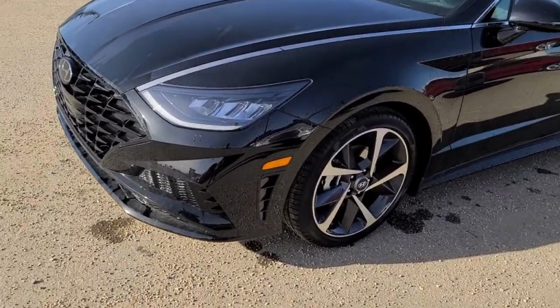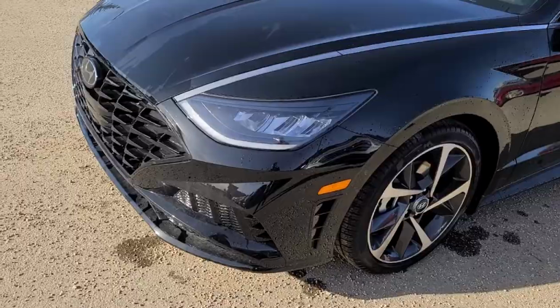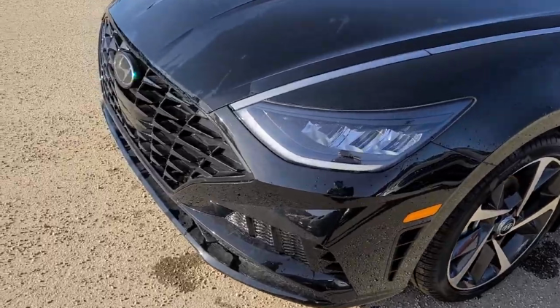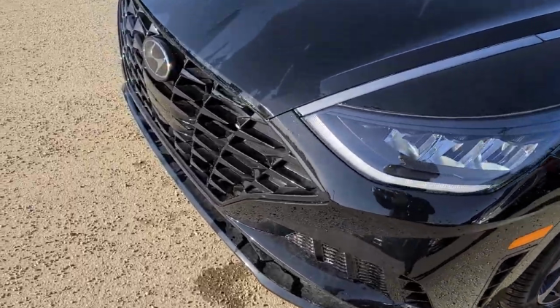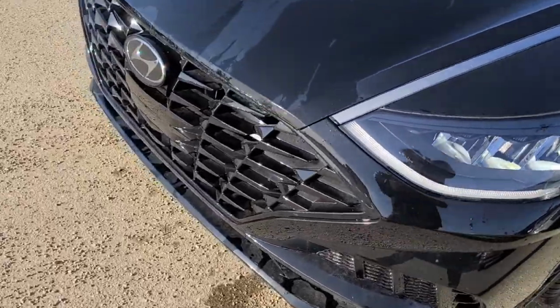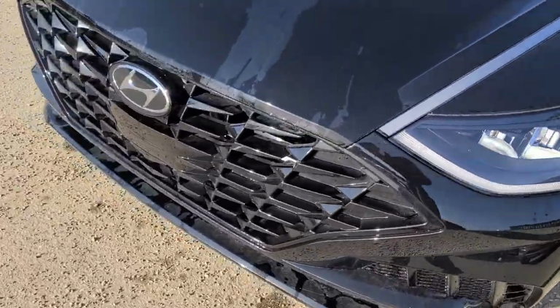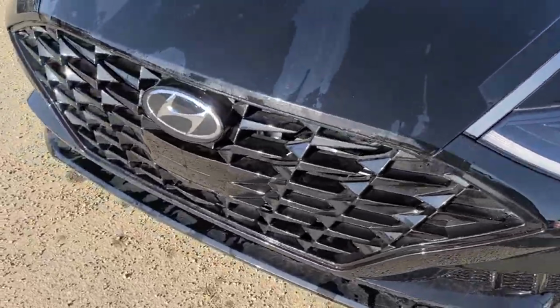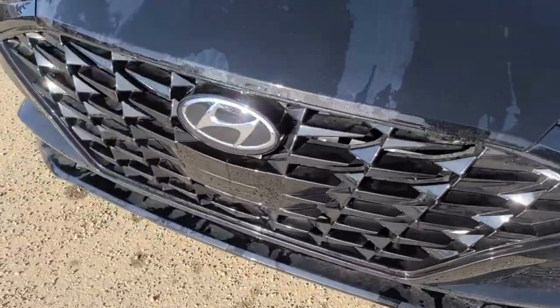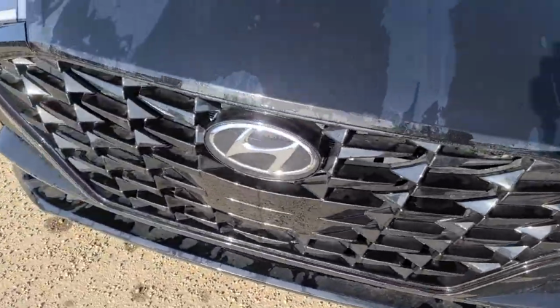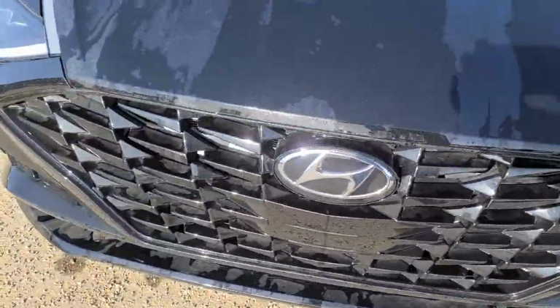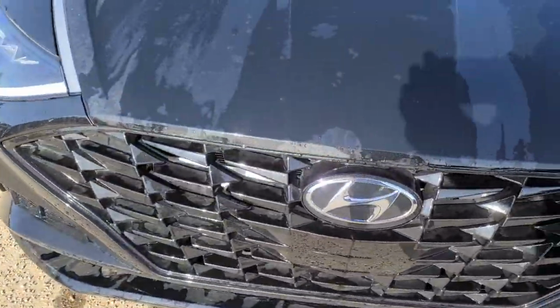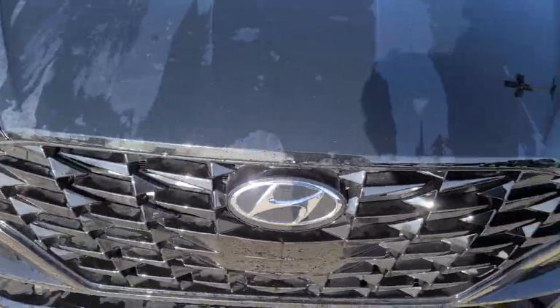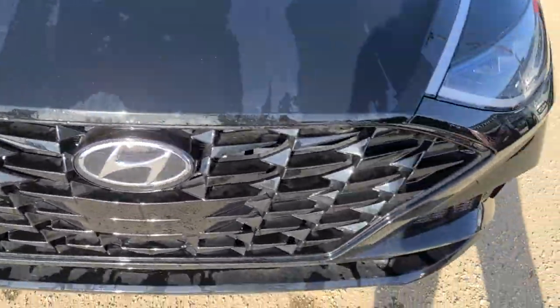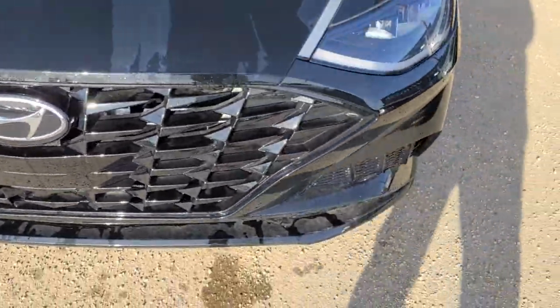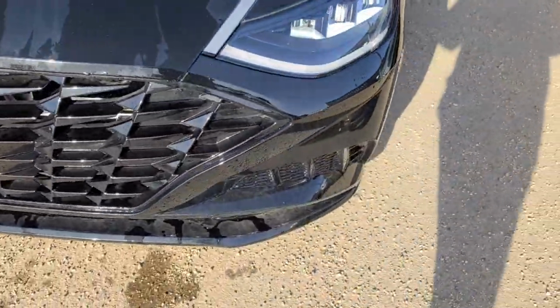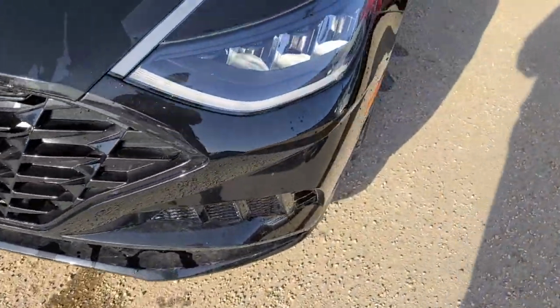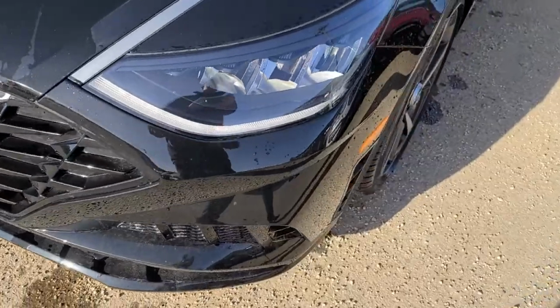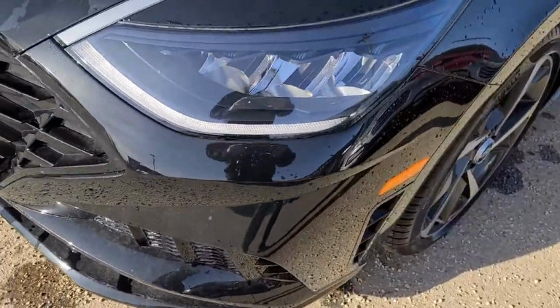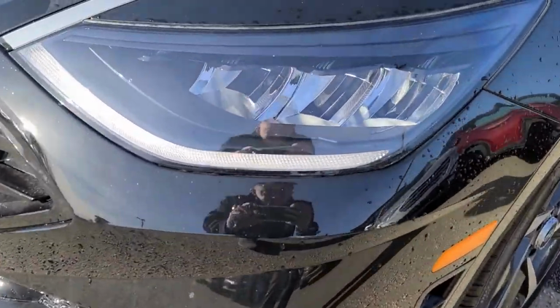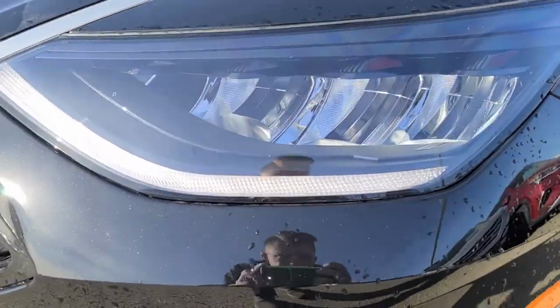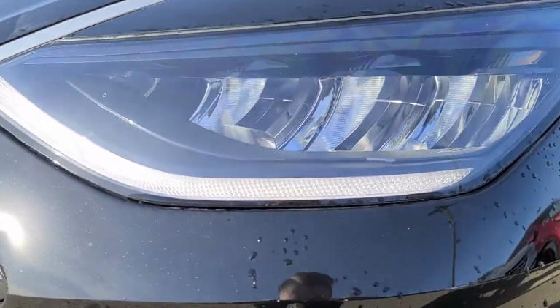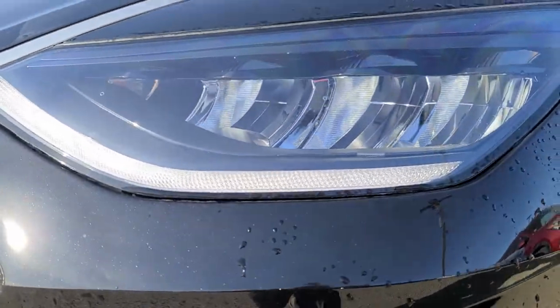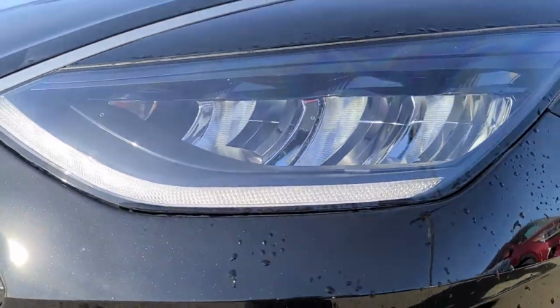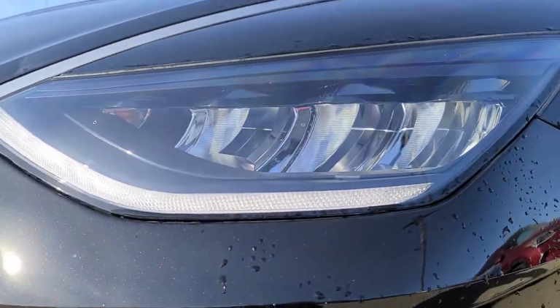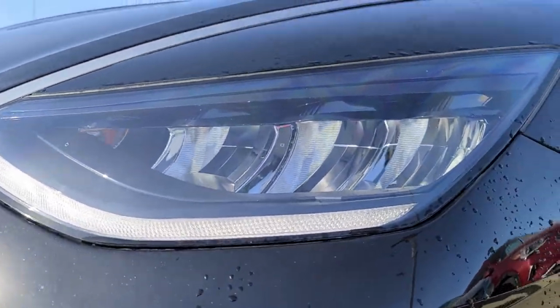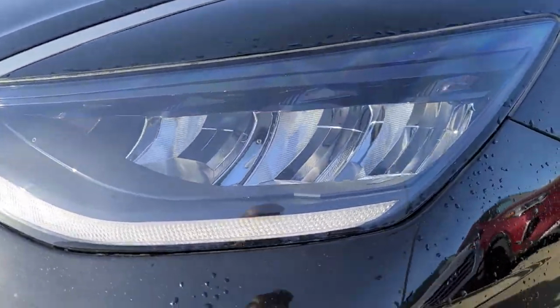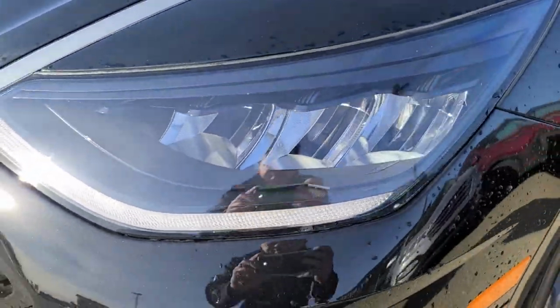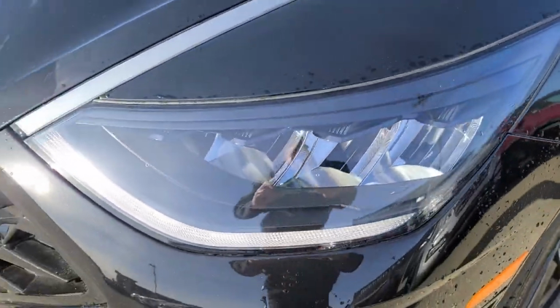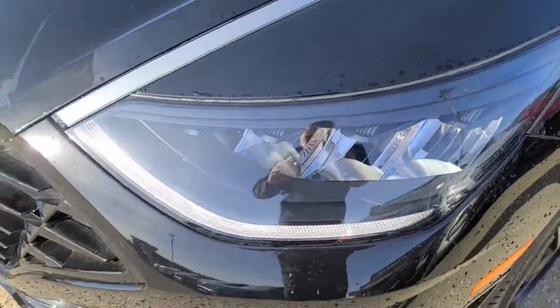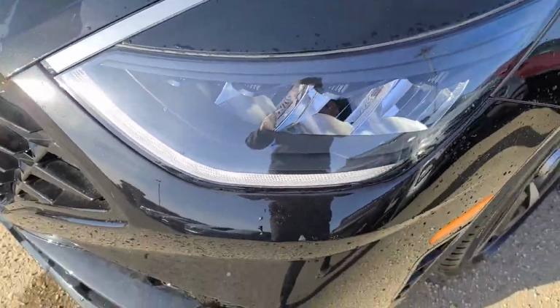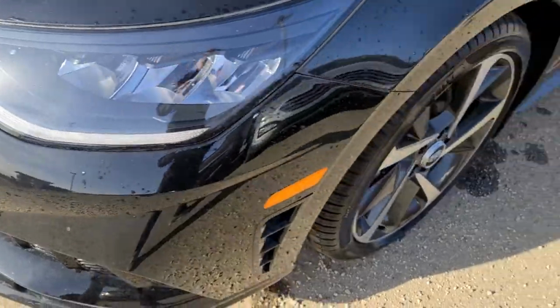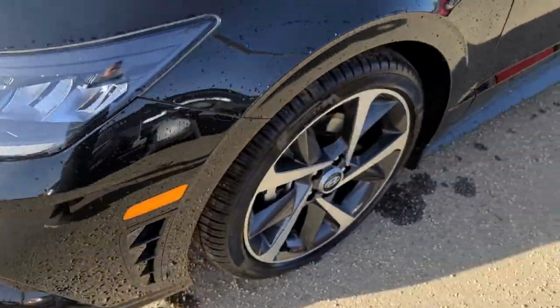We've got the all blacked out trim on the front here. Really nice front grille on it, the LED headlights as well, and also the LED daytime running lights.